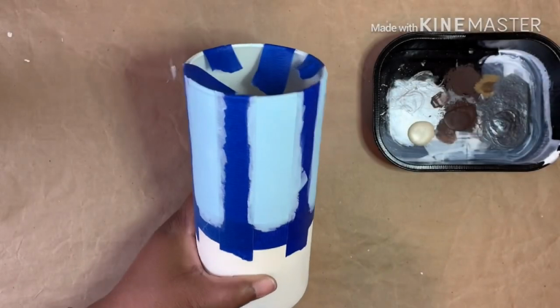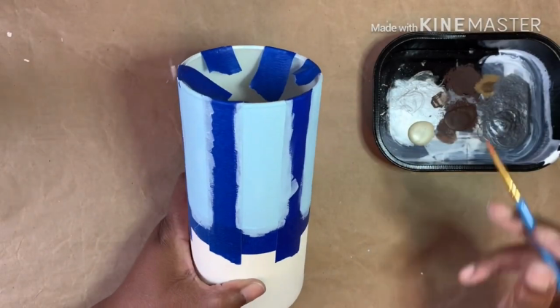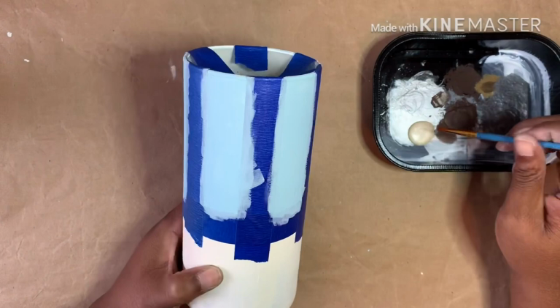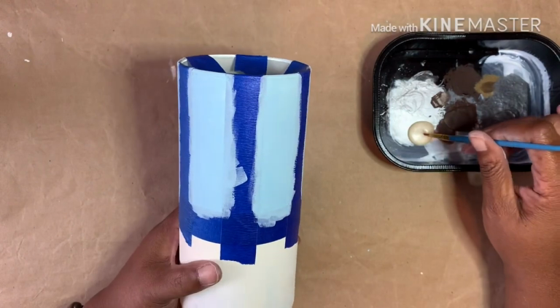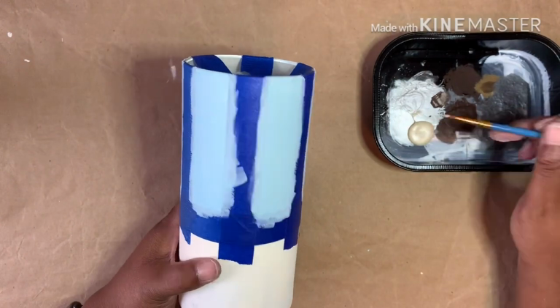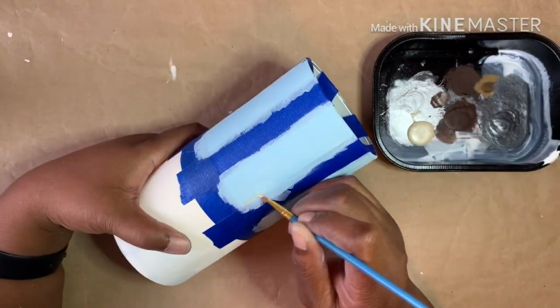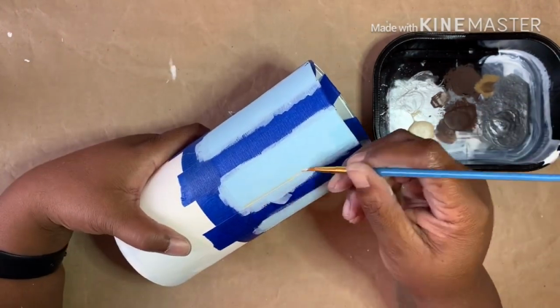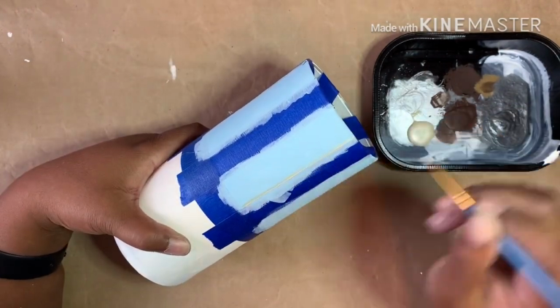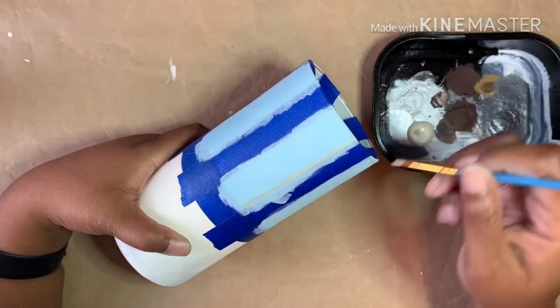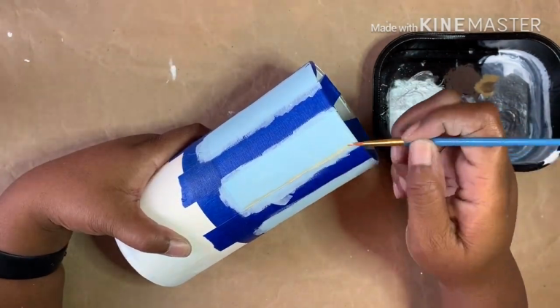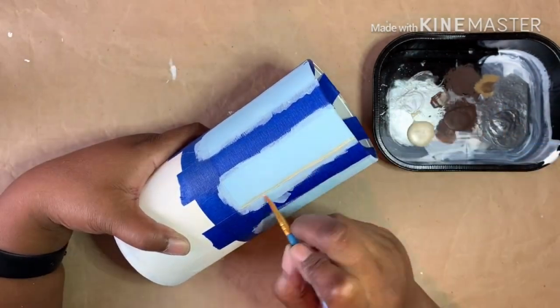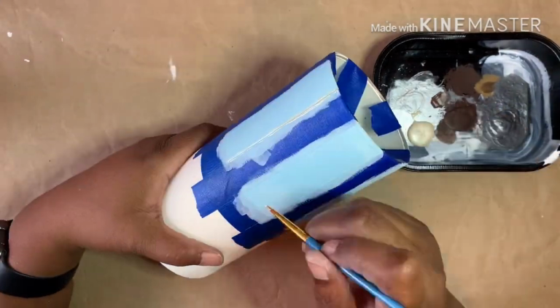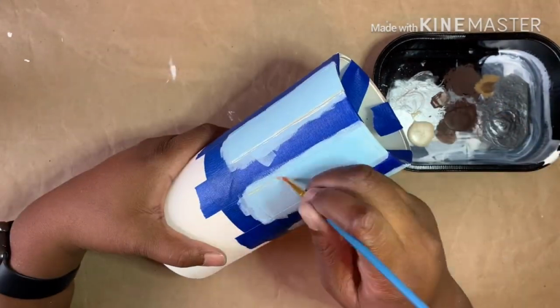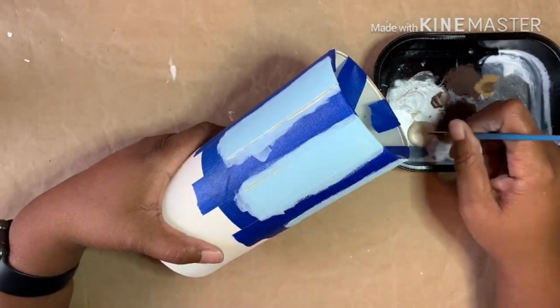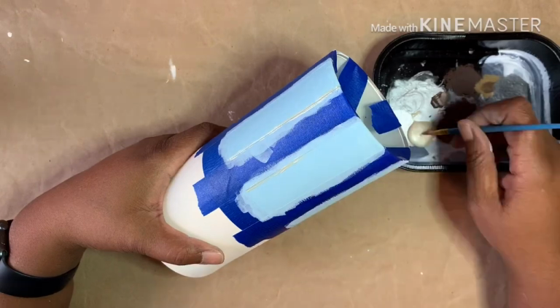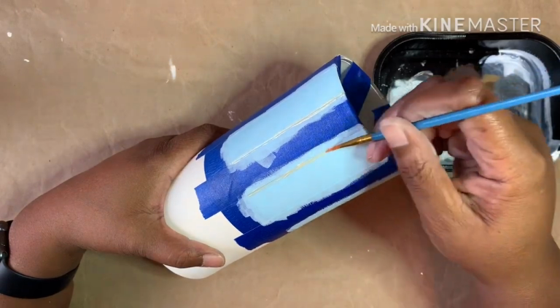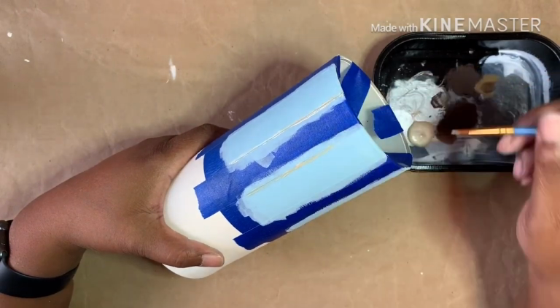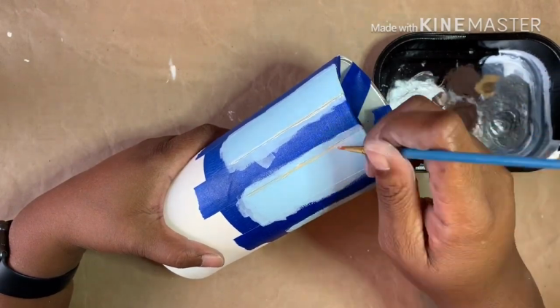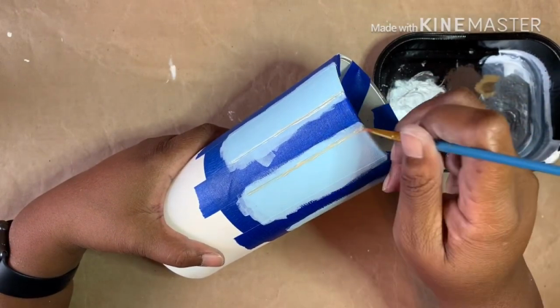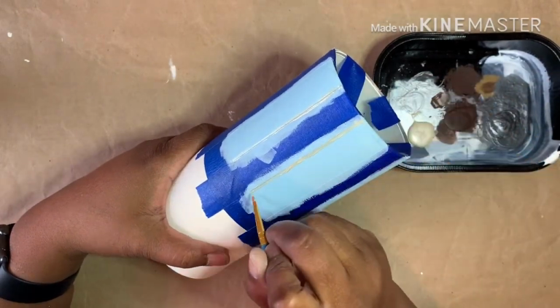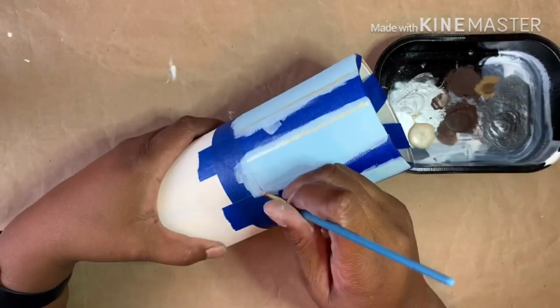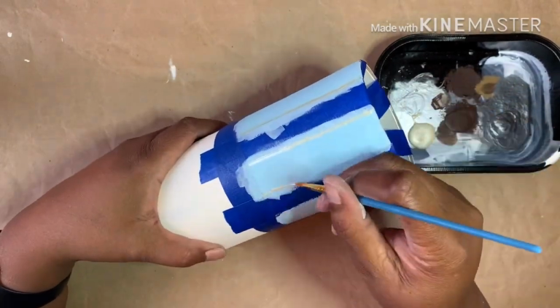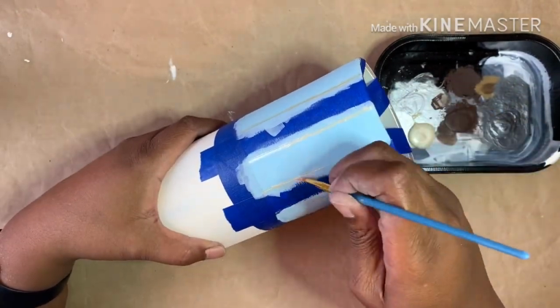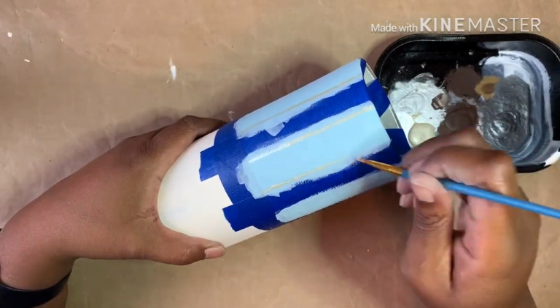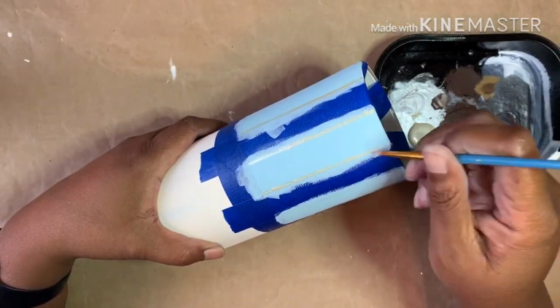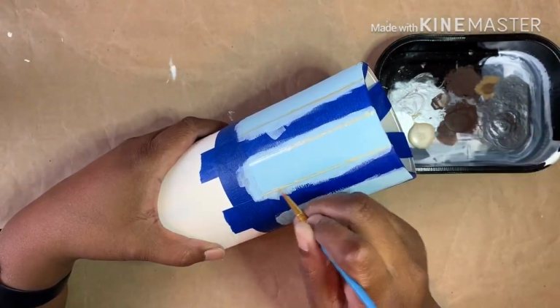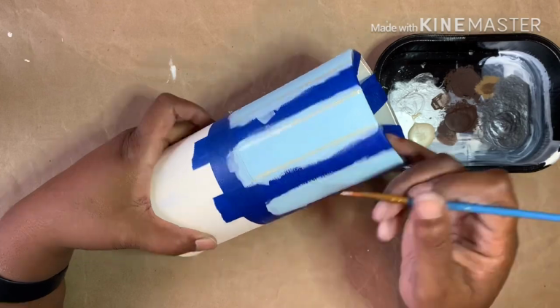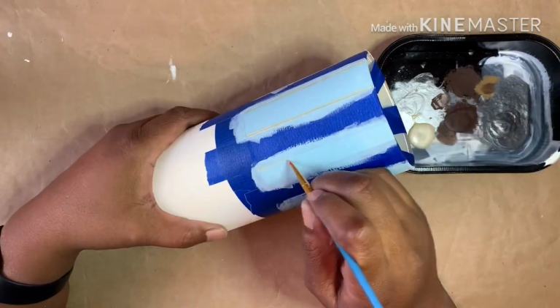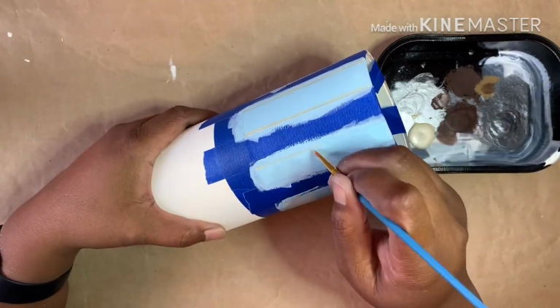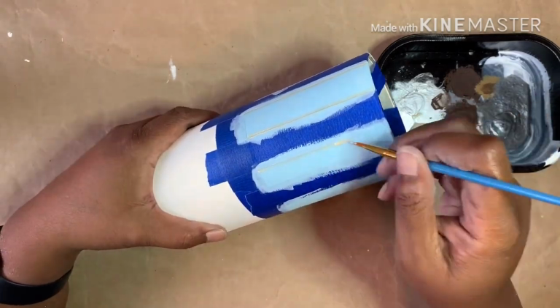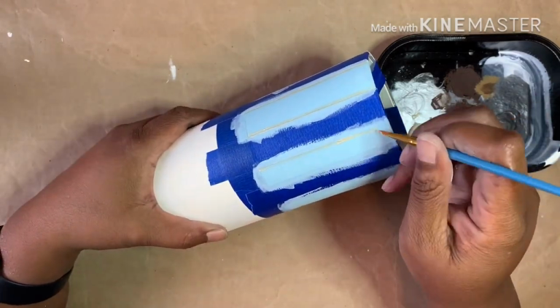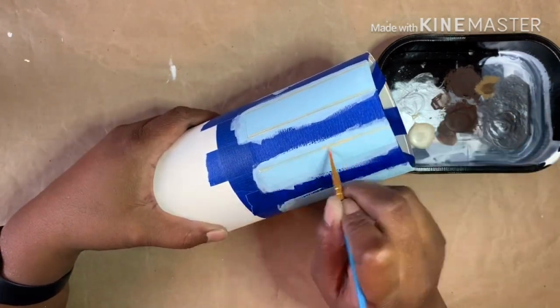Once dry, I took Folk Art metallic acrylic paint in champagne and painted thin stripes right along the painters tape. I did one coat, removed the tape, and allowed it to dry.